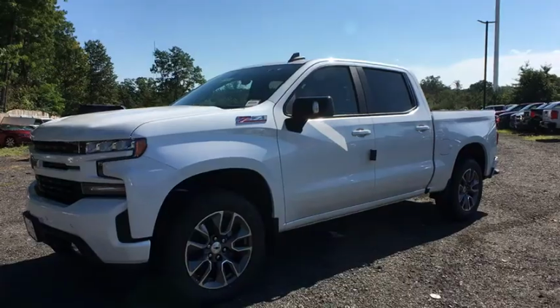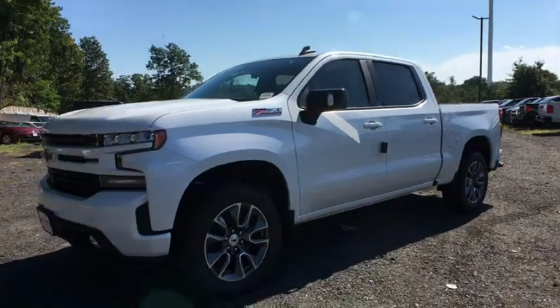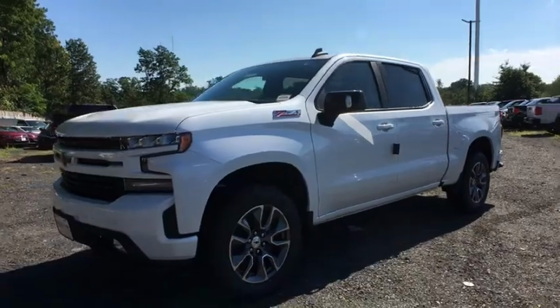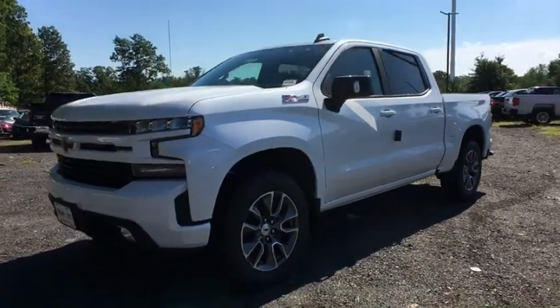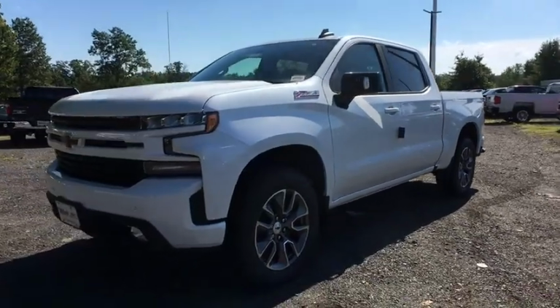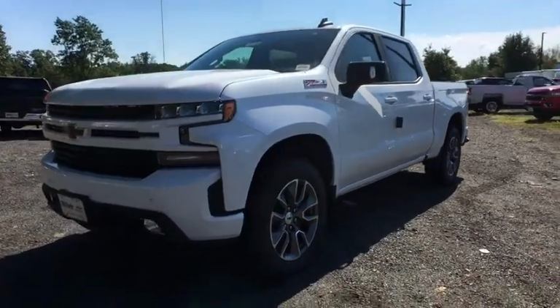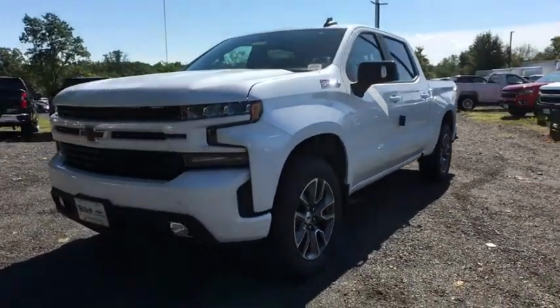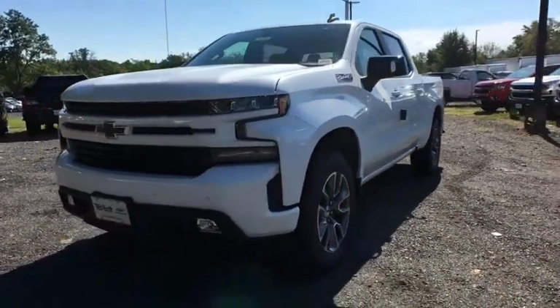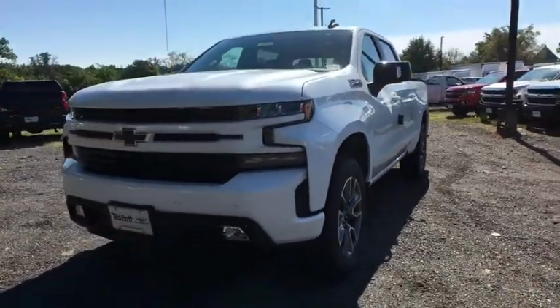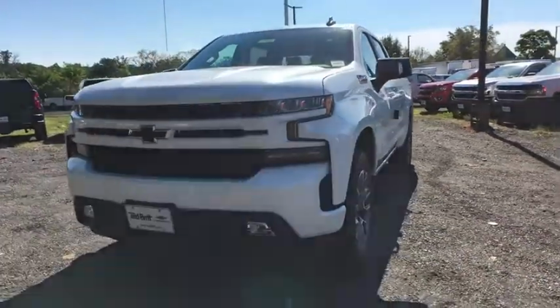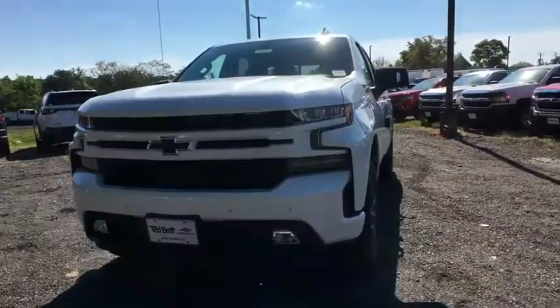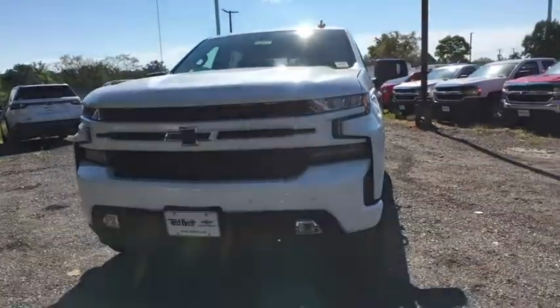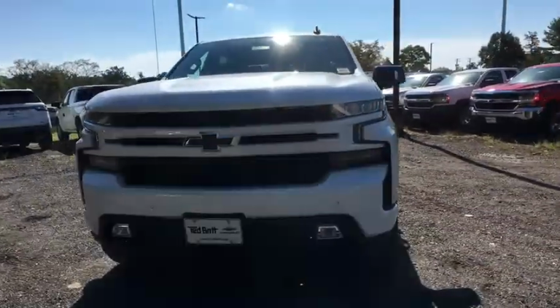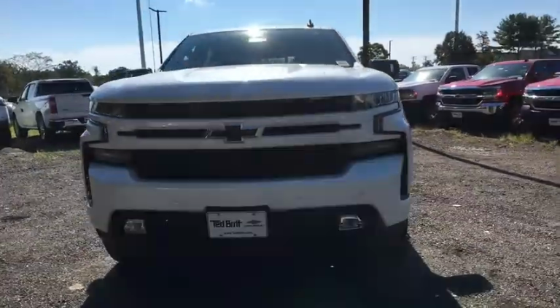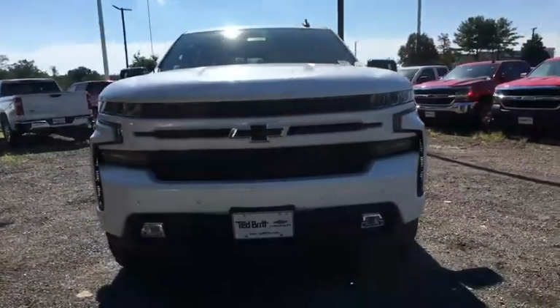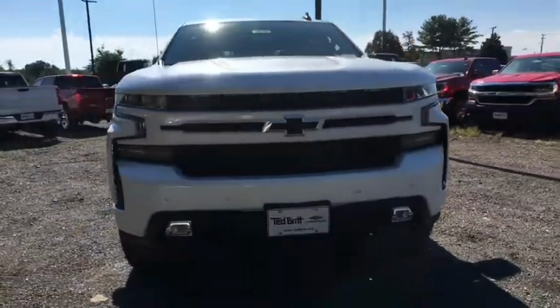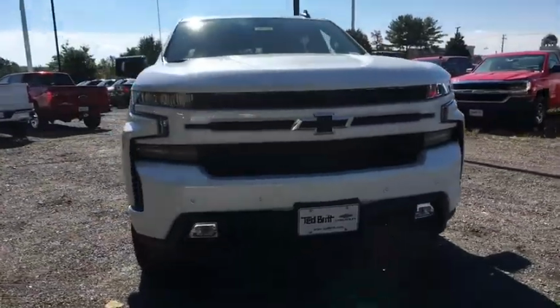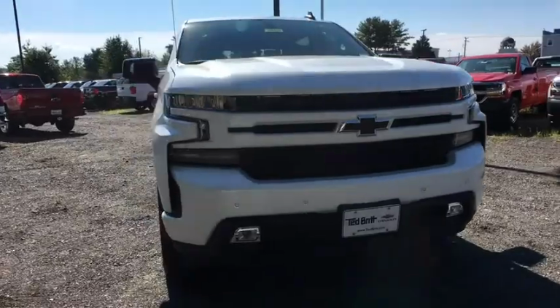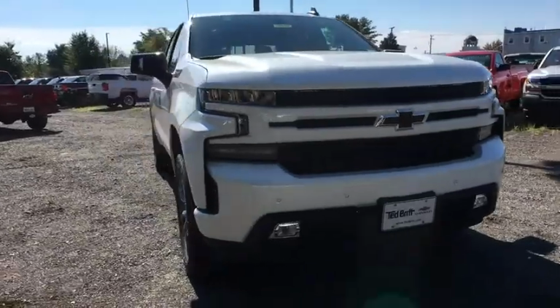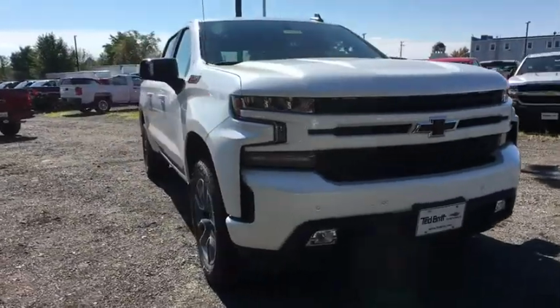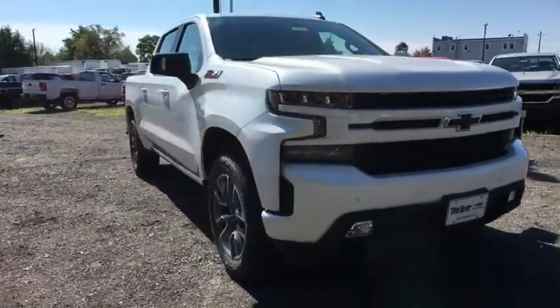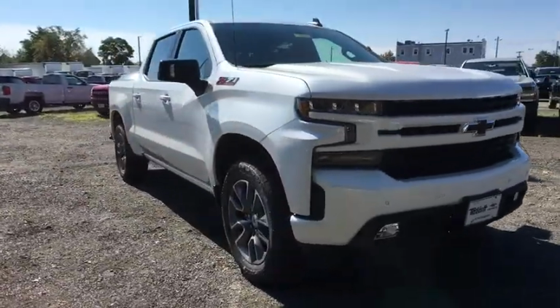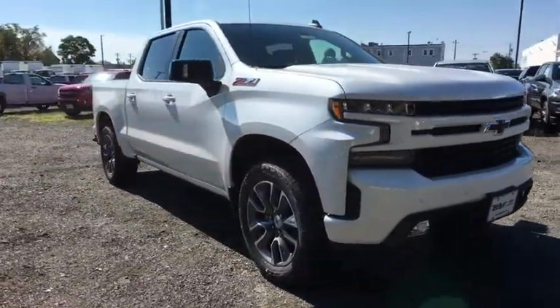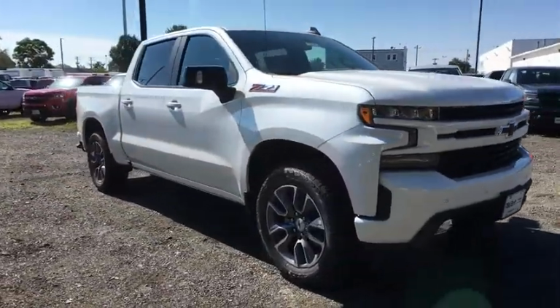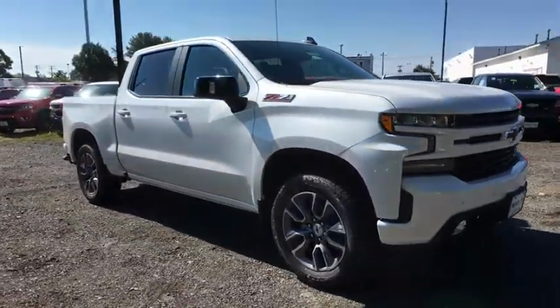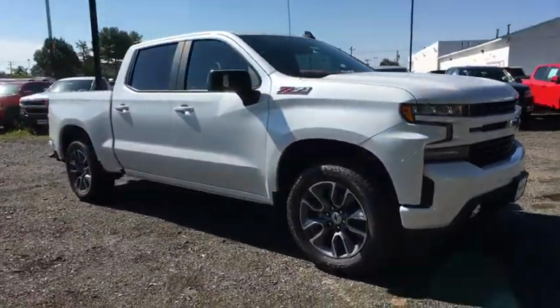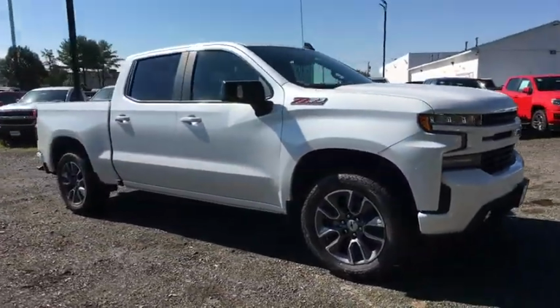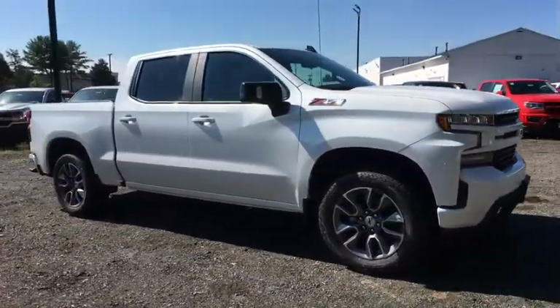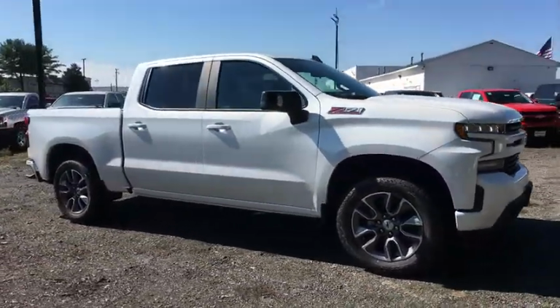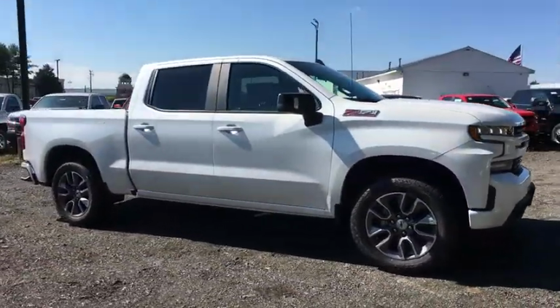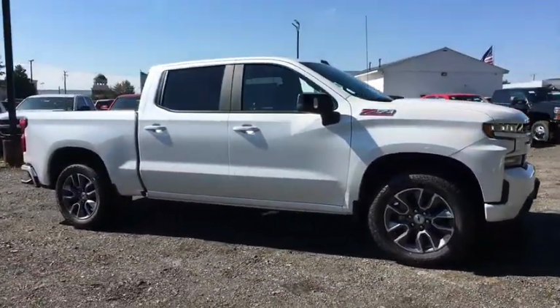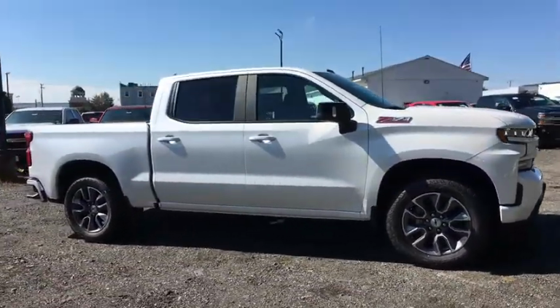2019 Chevrolet Silverado 1500. The Chevy Silverado 1500 is the perfect combination of functionality, reliability, and technology.